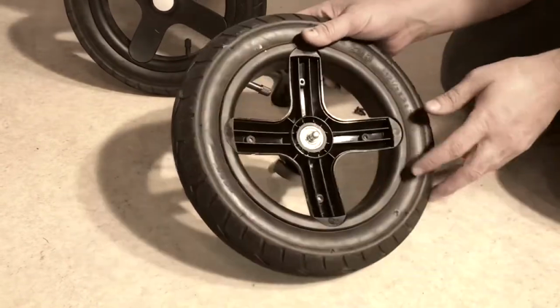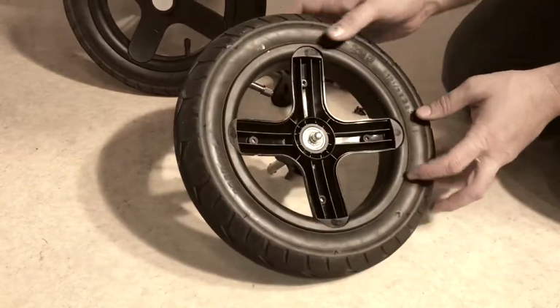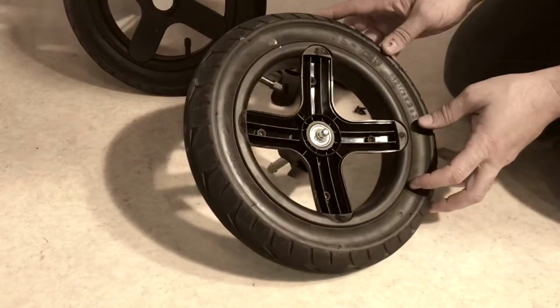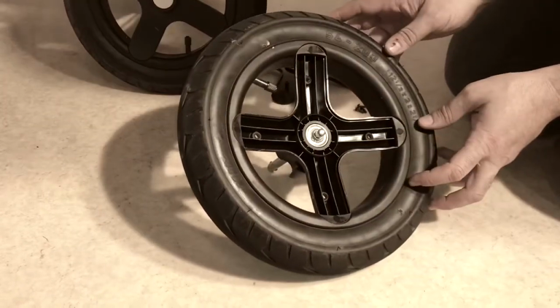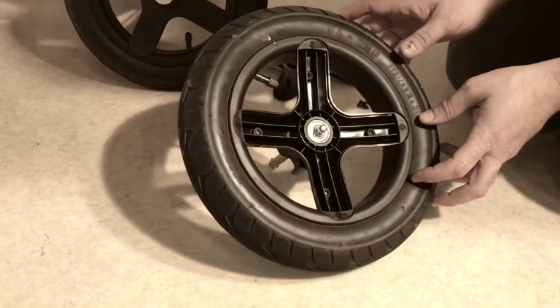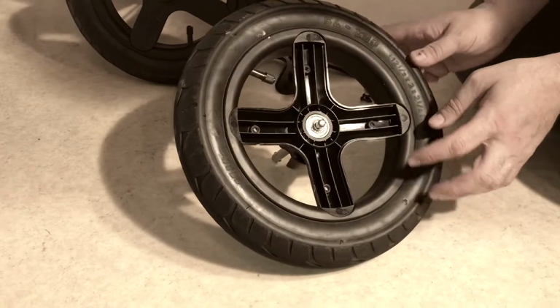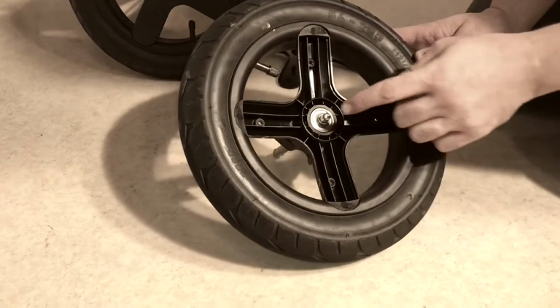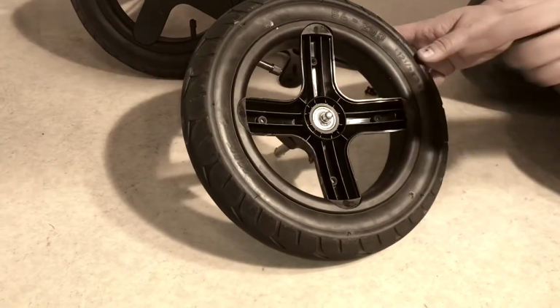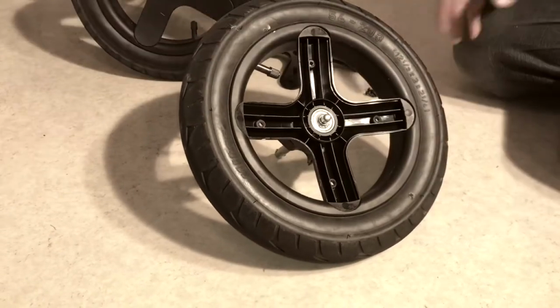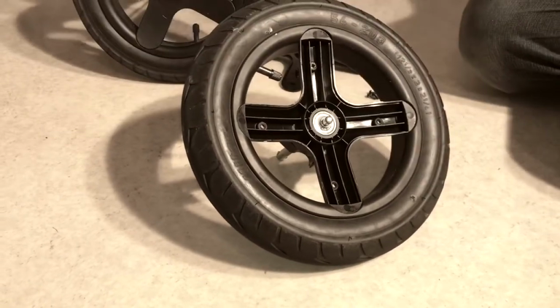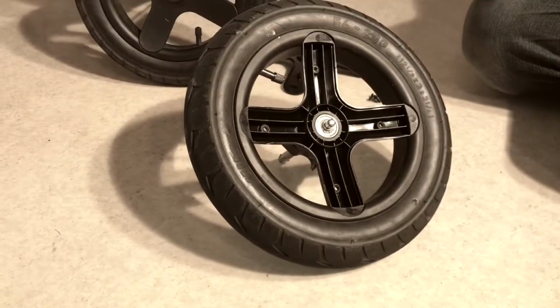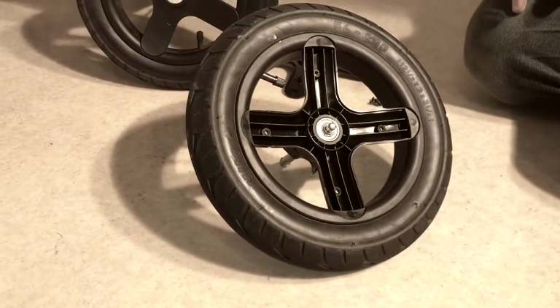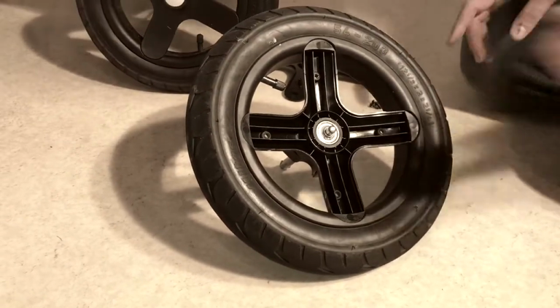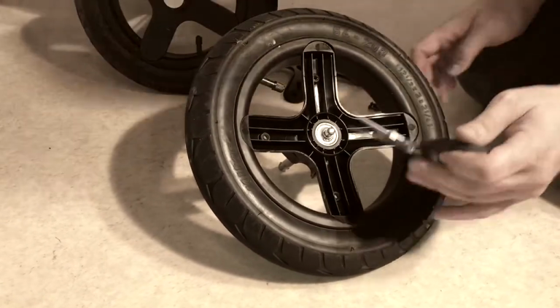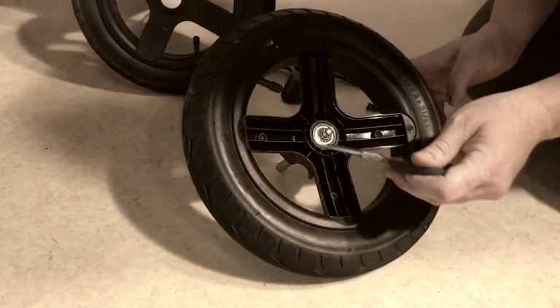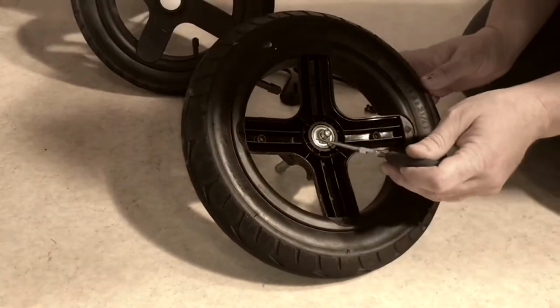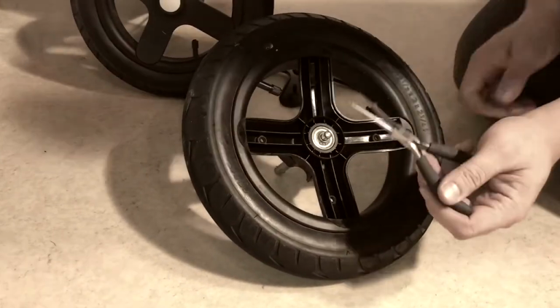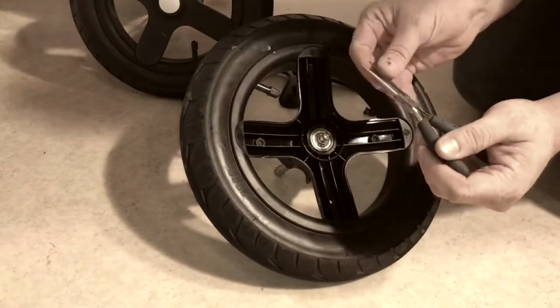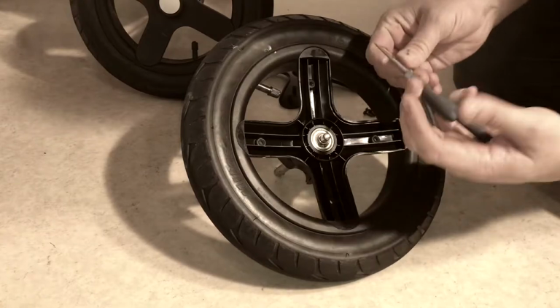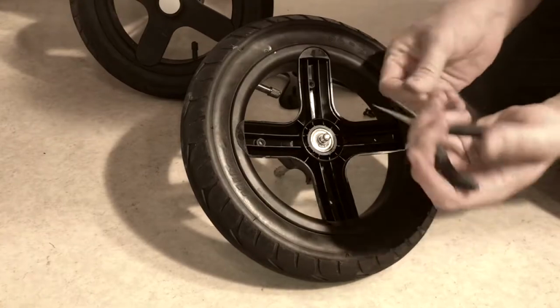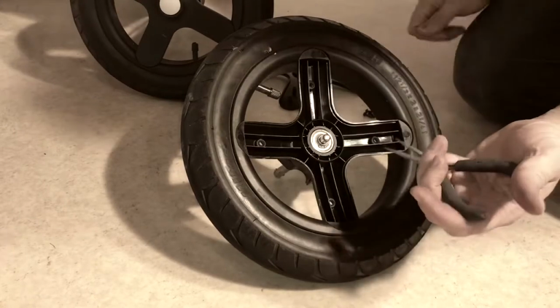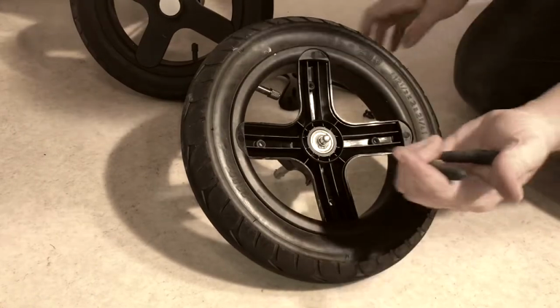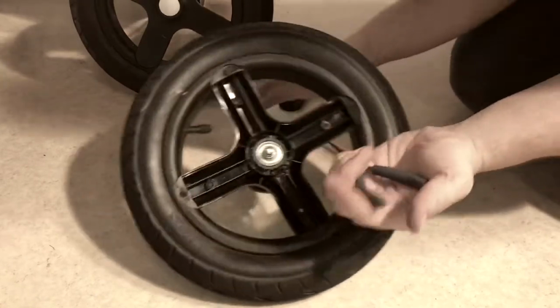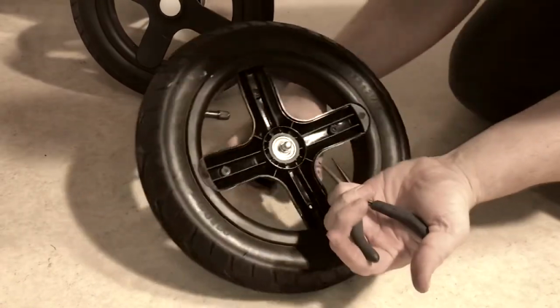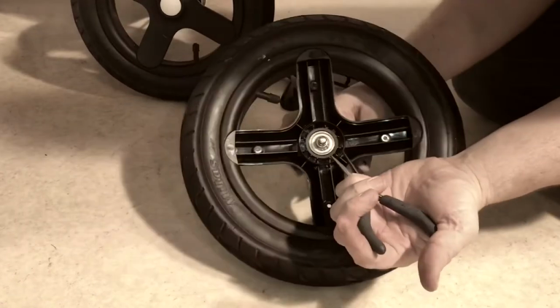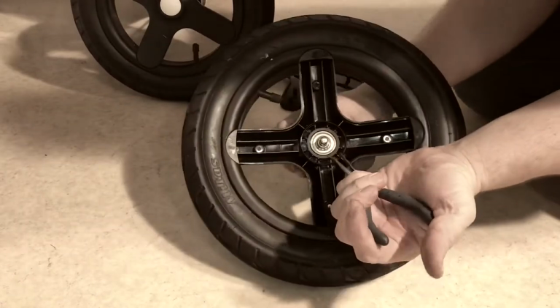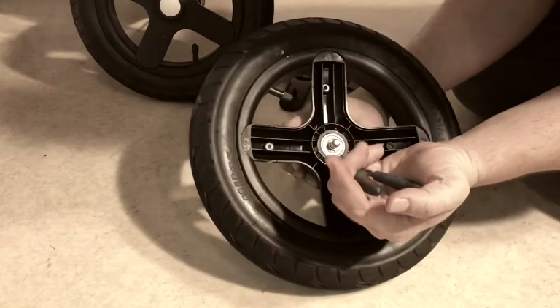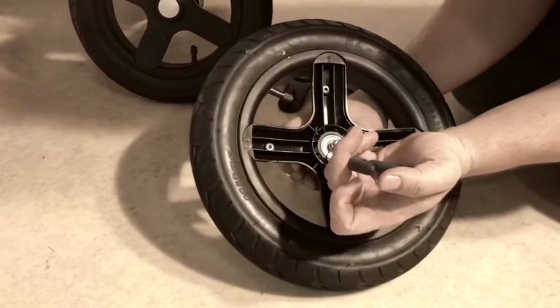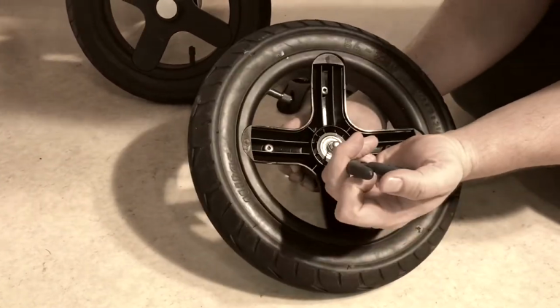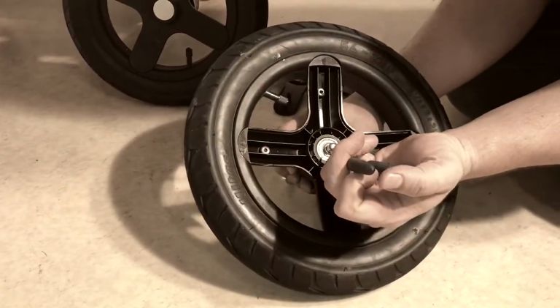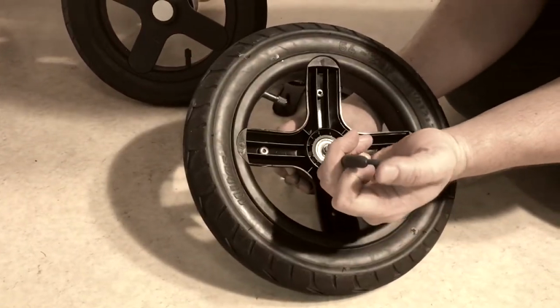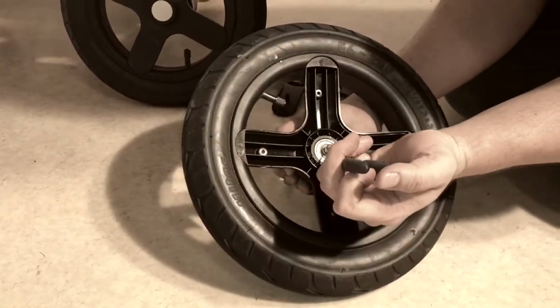In order to further disassemble this, you will need a pair of needle nose pliers. There is a locking washer right here and you just want to insert the tips of your needle nose pliers into the holes on that locking washer and separate them.